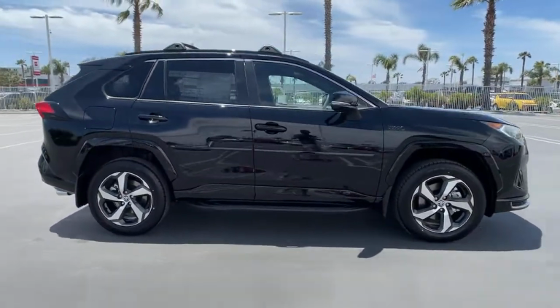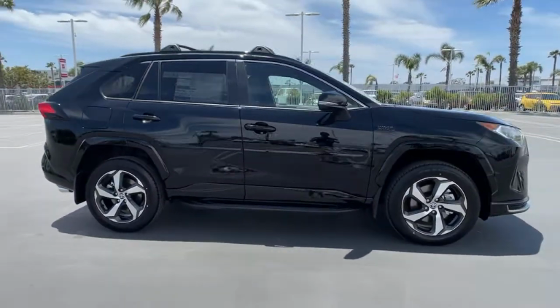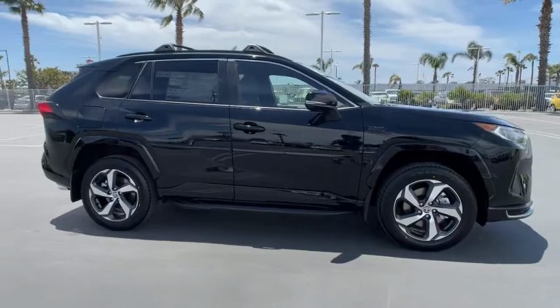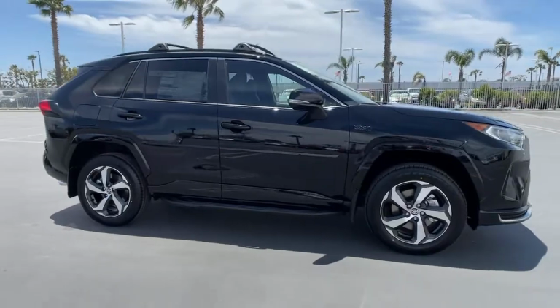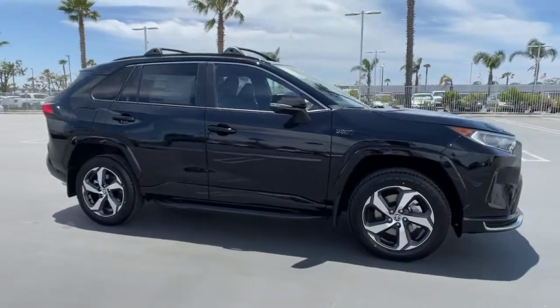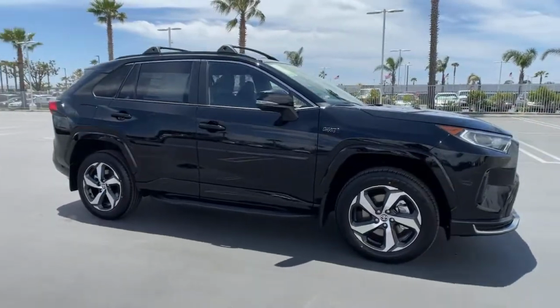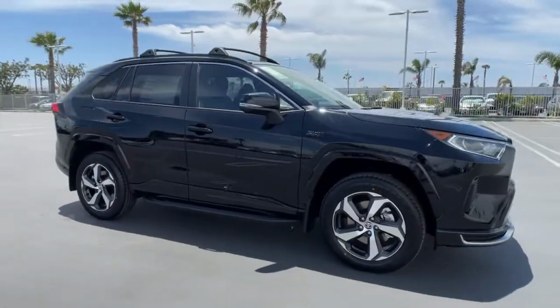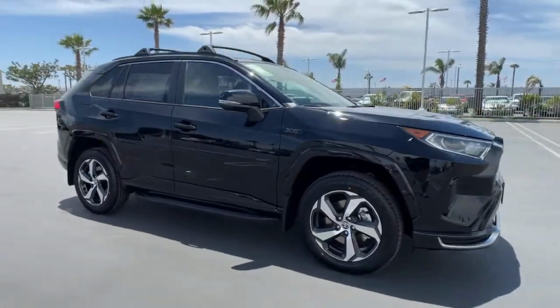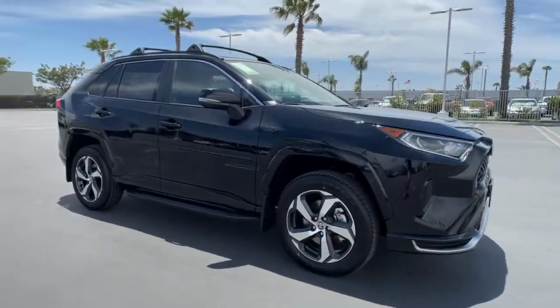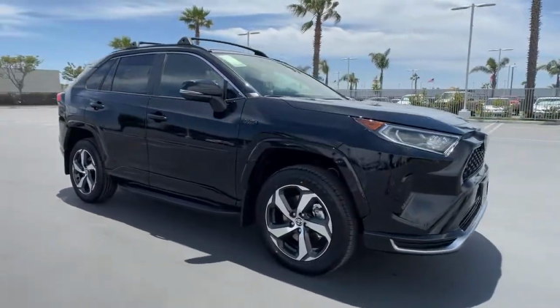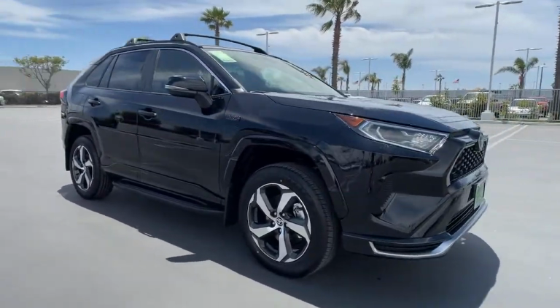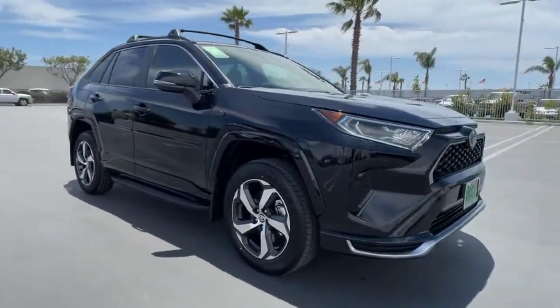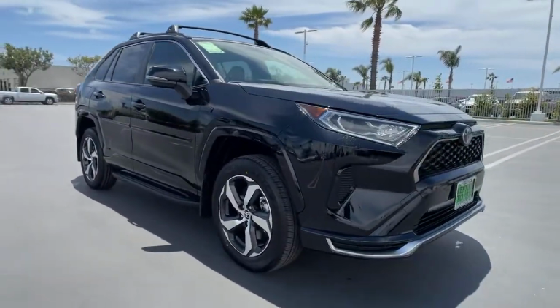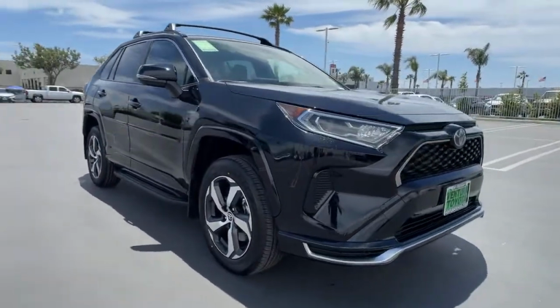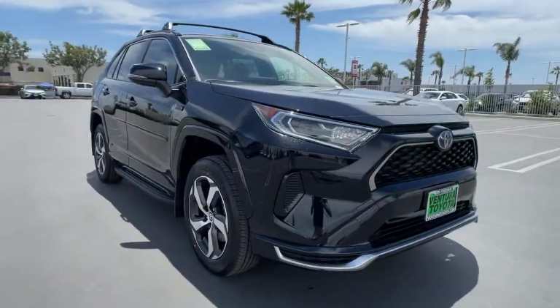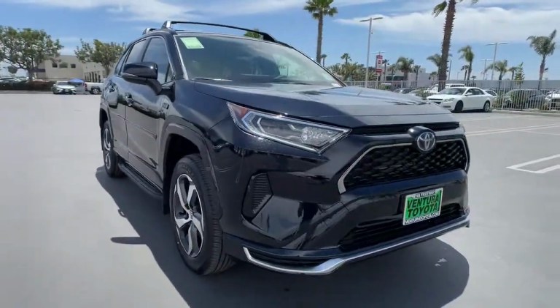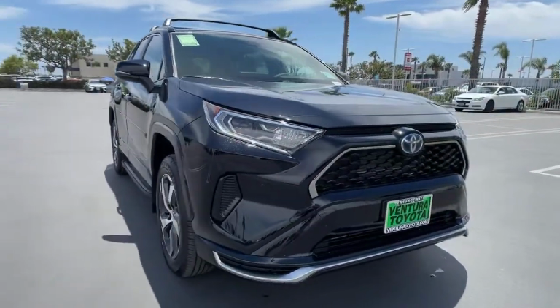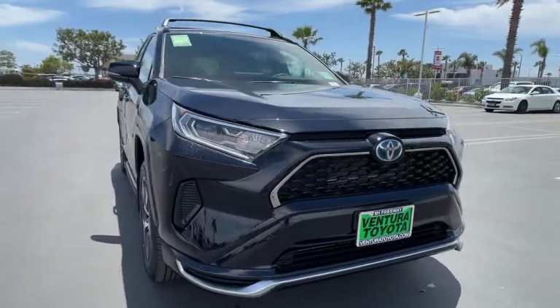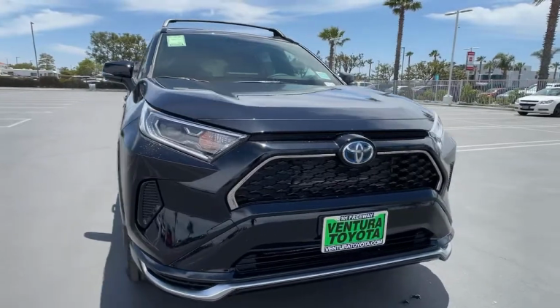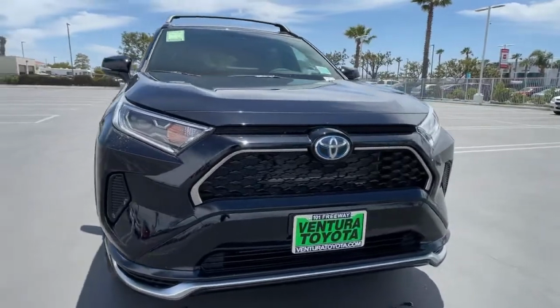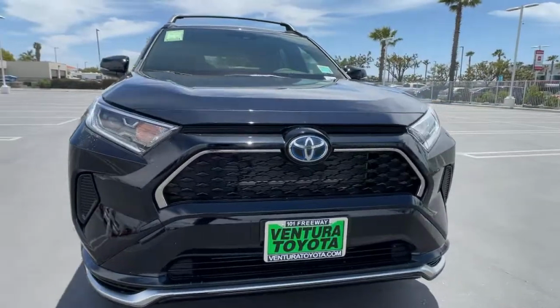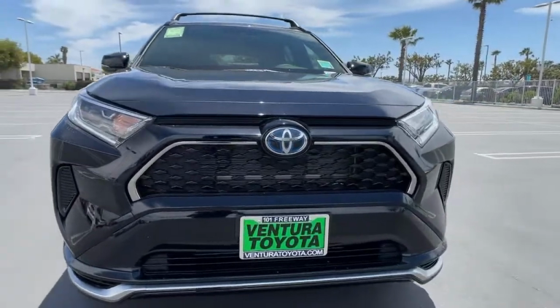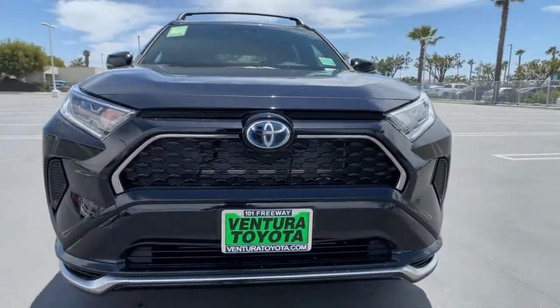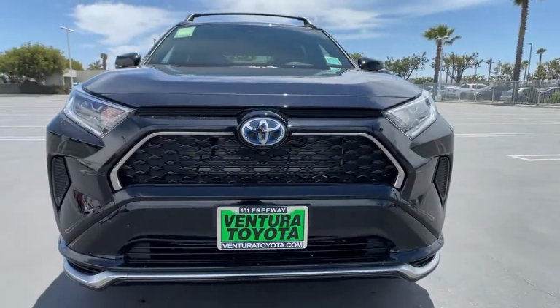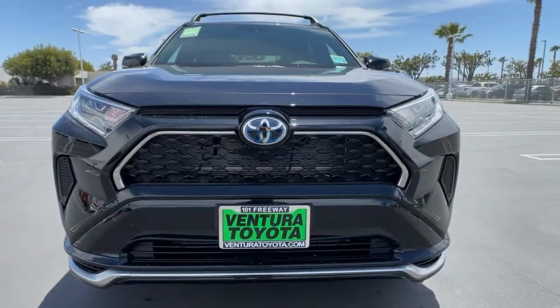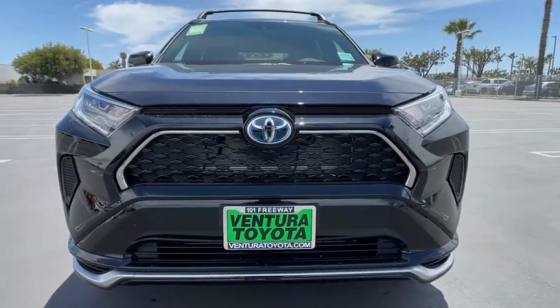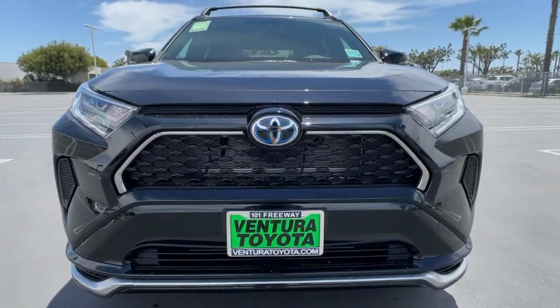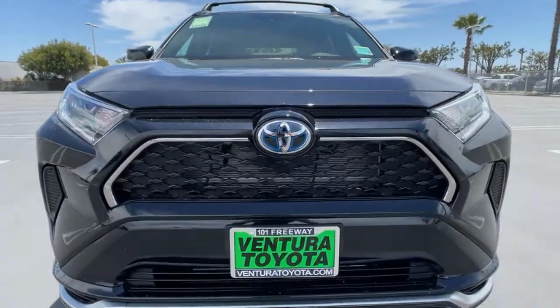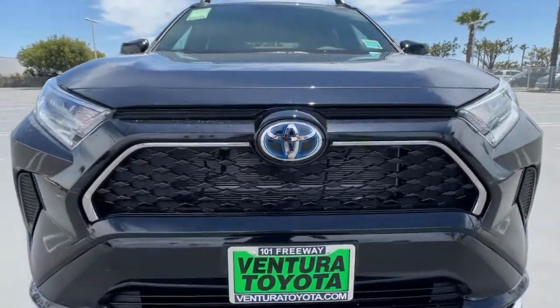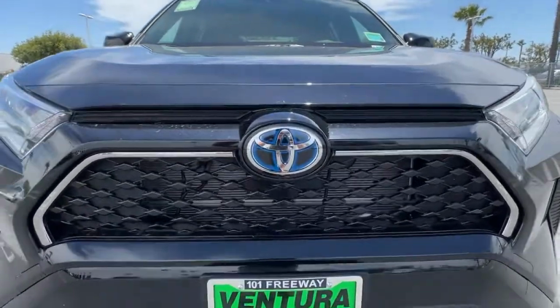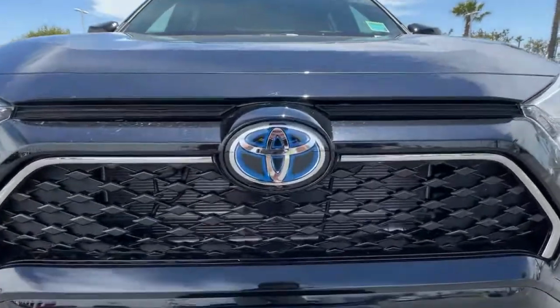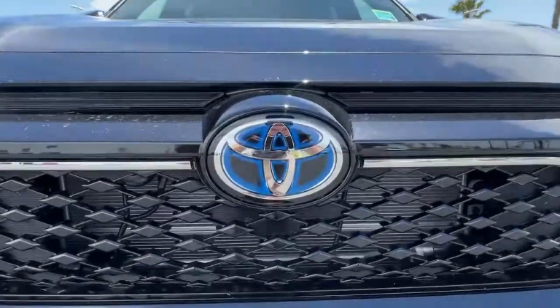And its ample cargo capacity, driver assistance tech, and multimedia infotainment system give you the confidence to relax and enjoy the drive. These are just some of the great options this vehicle comes with.